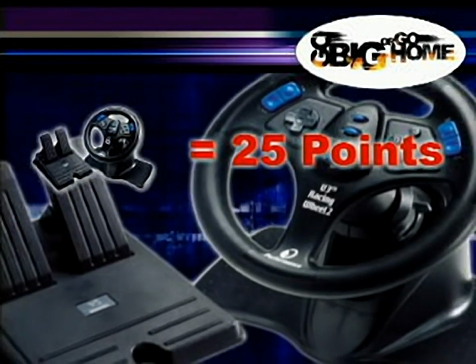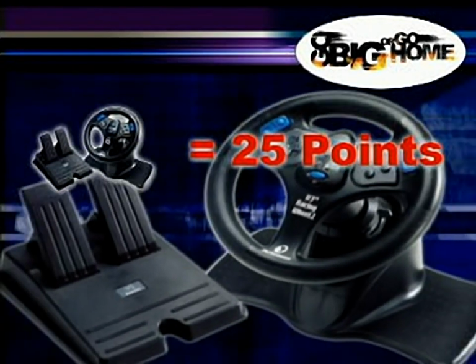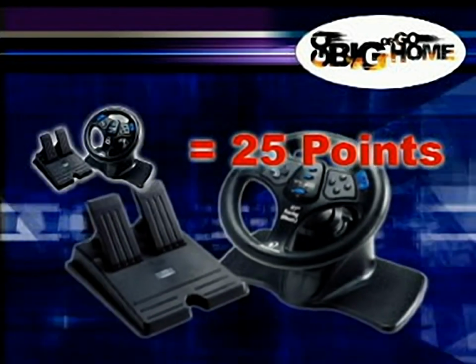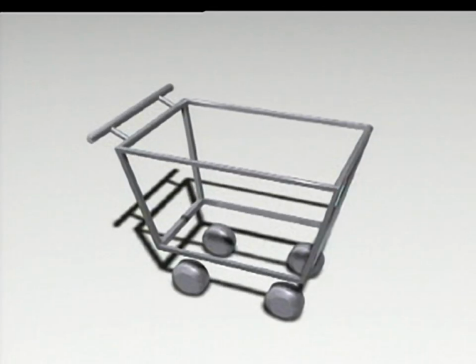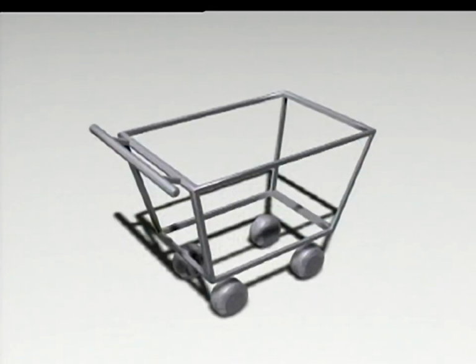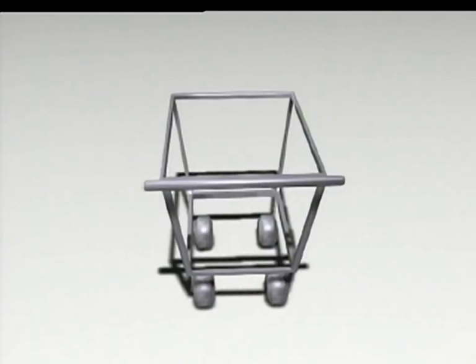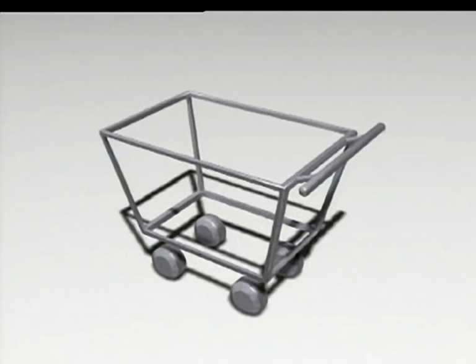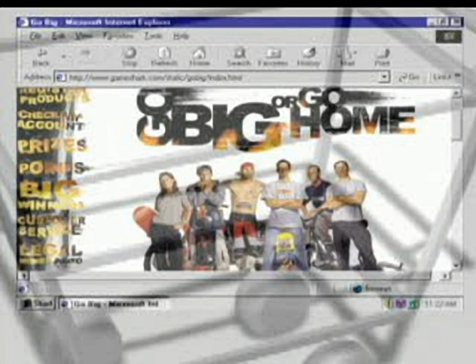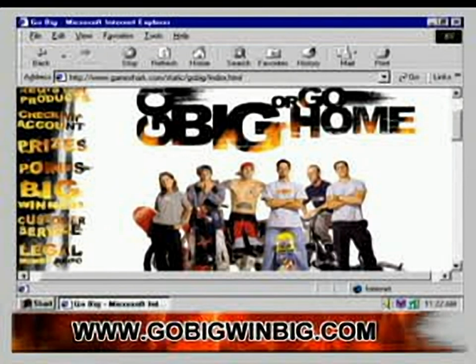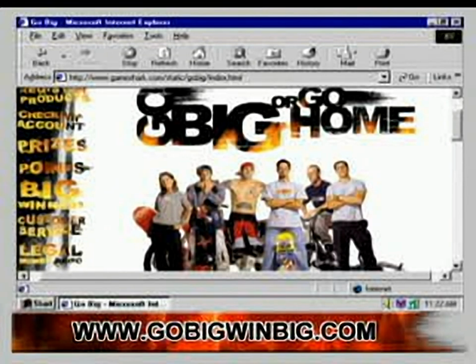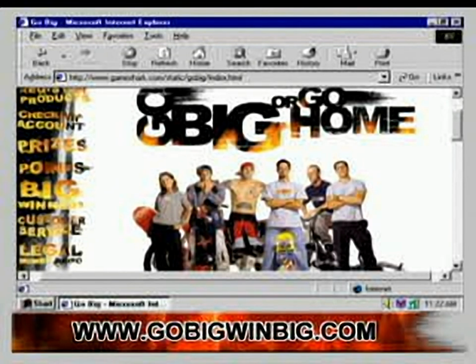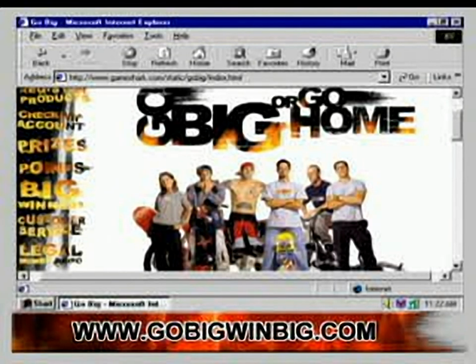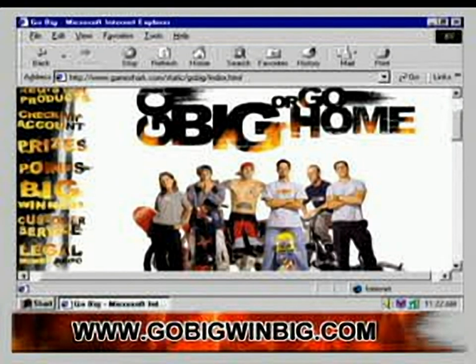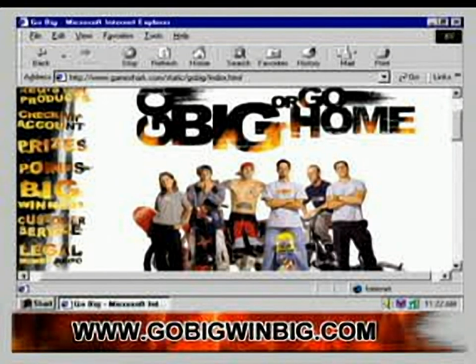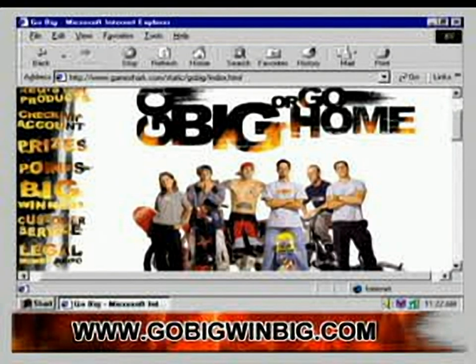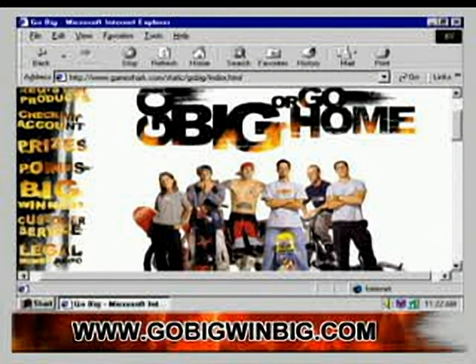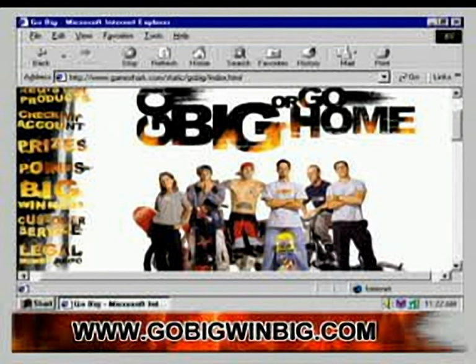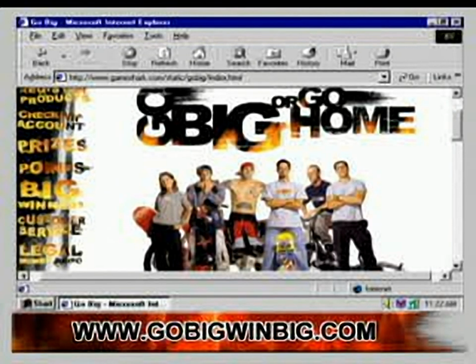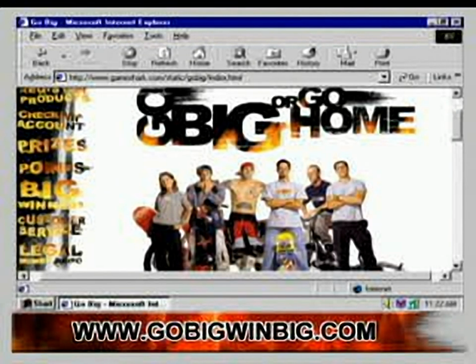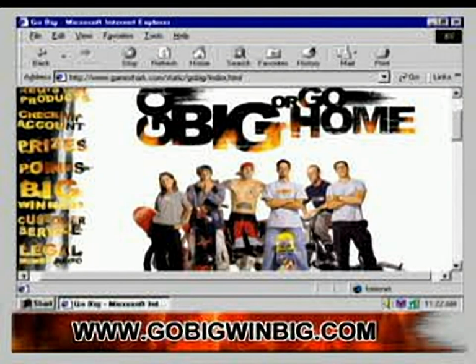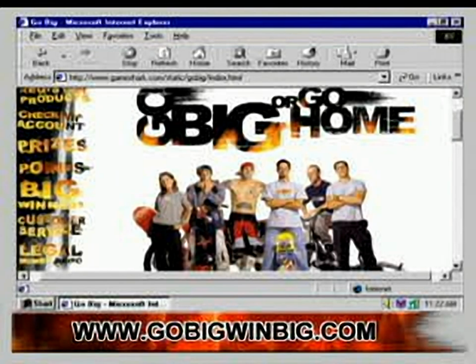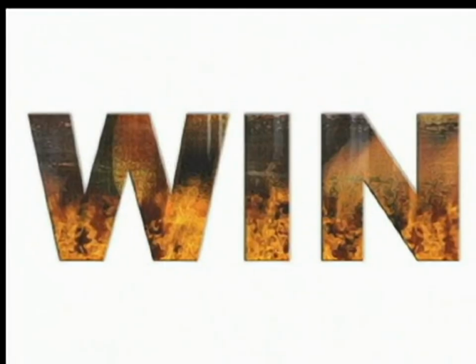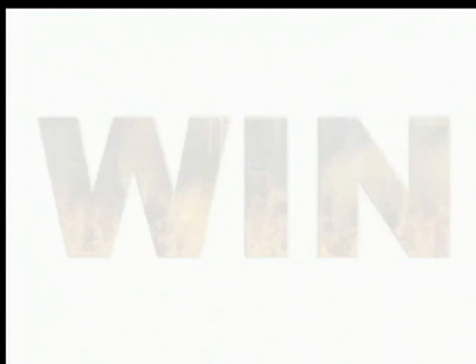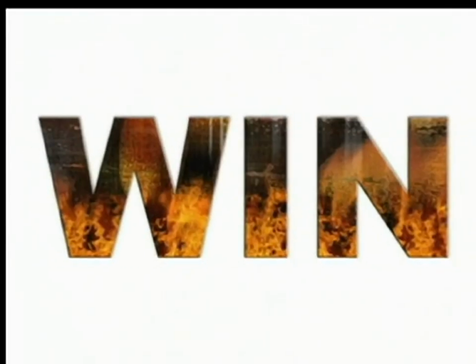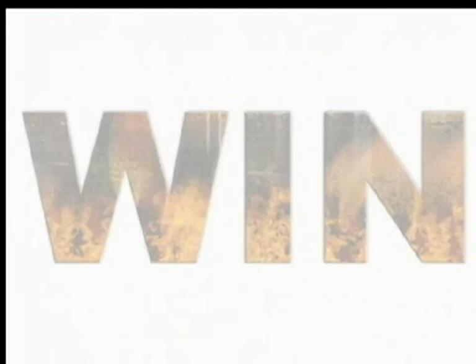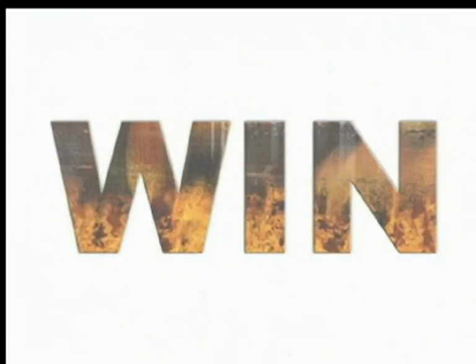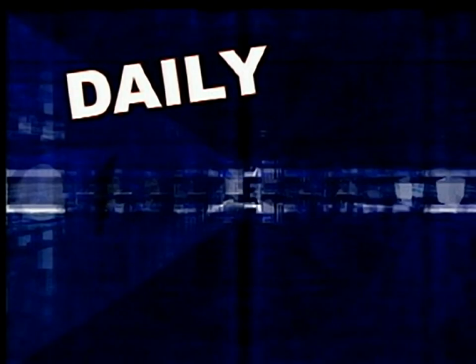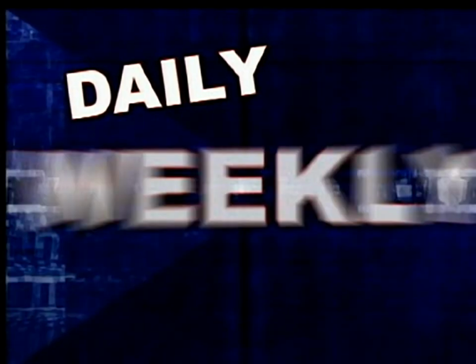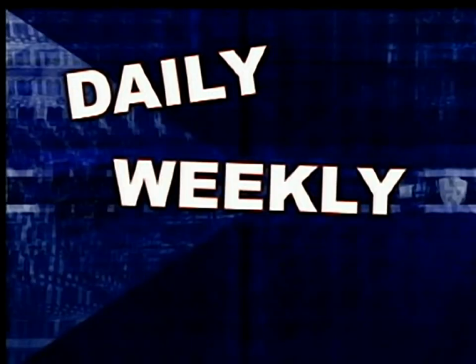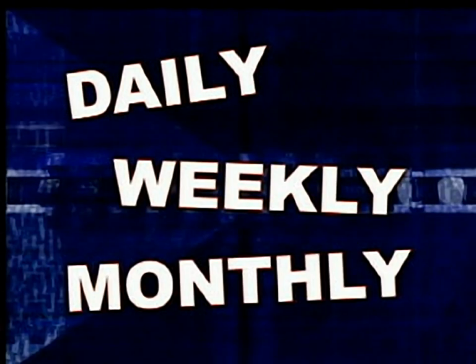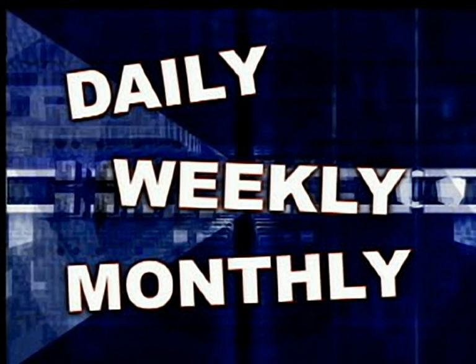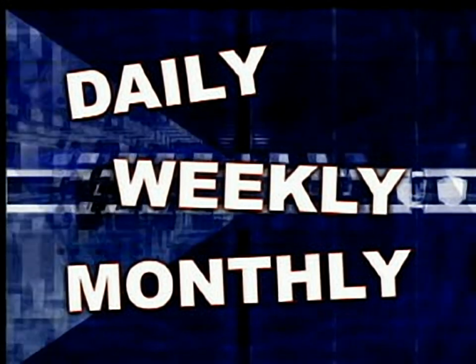First, you buy the goods. Second, go to www.gobigwinbig.com to register and get more of the scoop. And third, if we pick your name, you could win daily, weekly, monthly, and grand prizes.